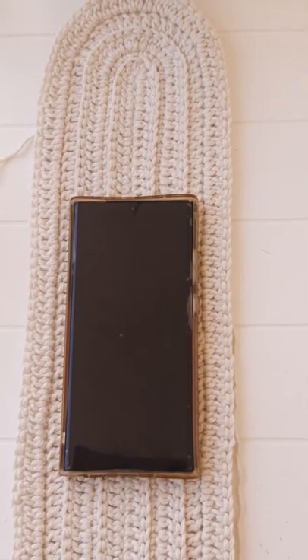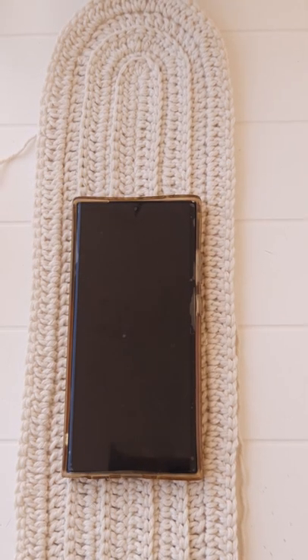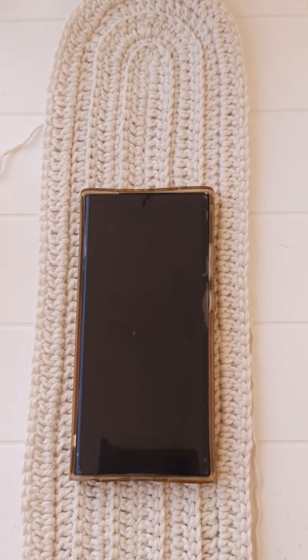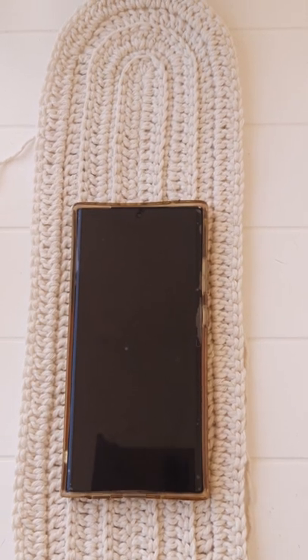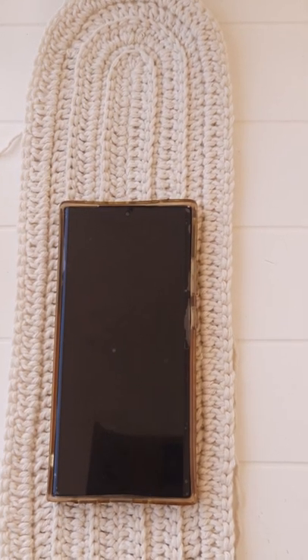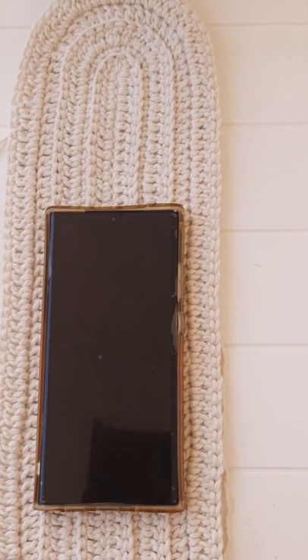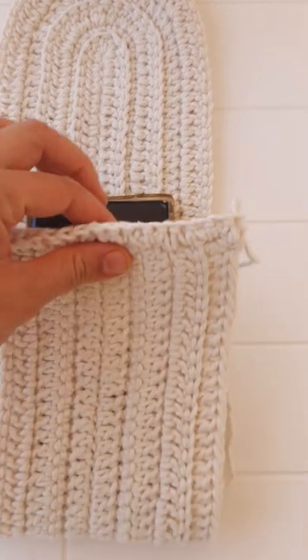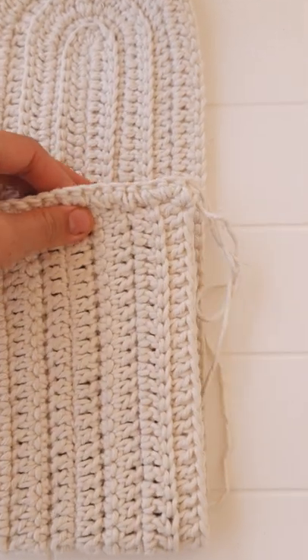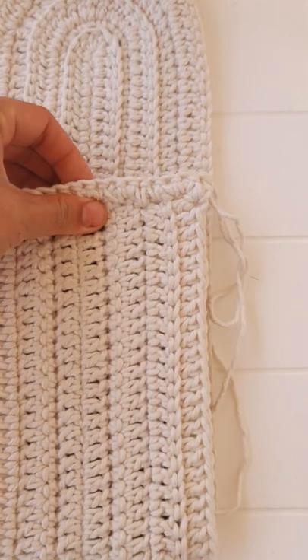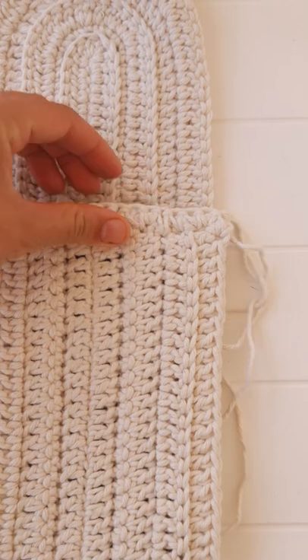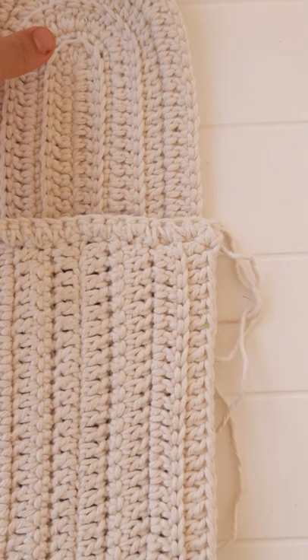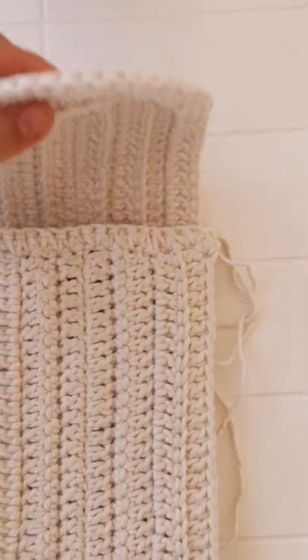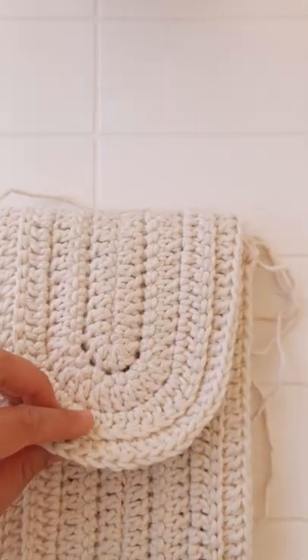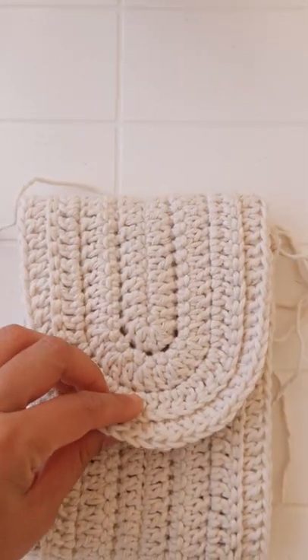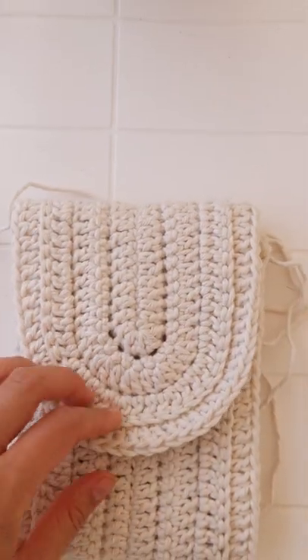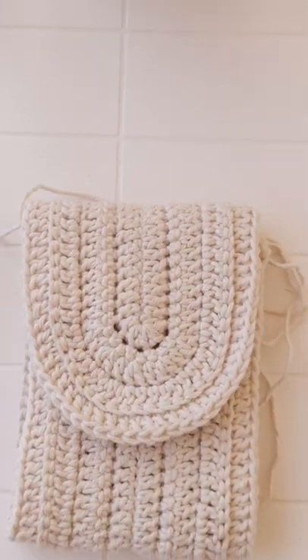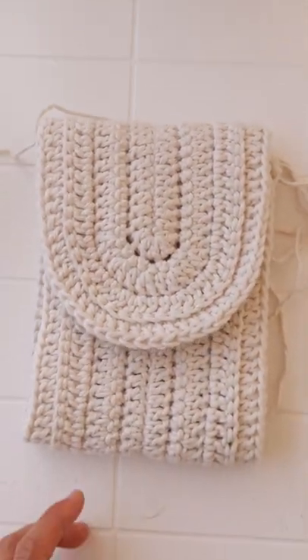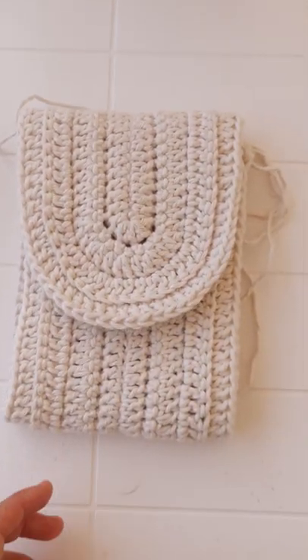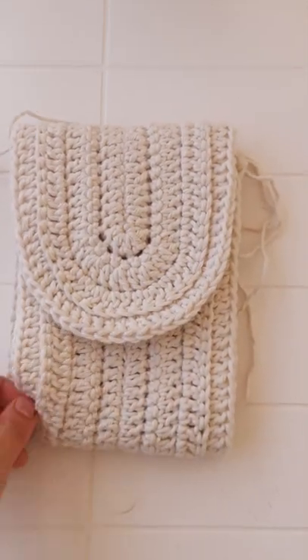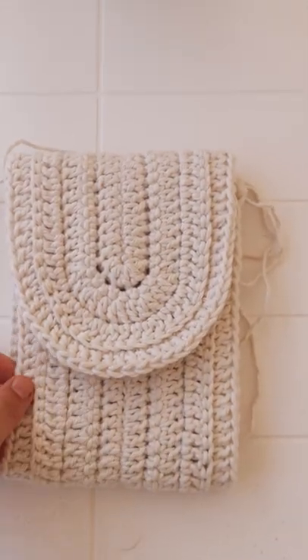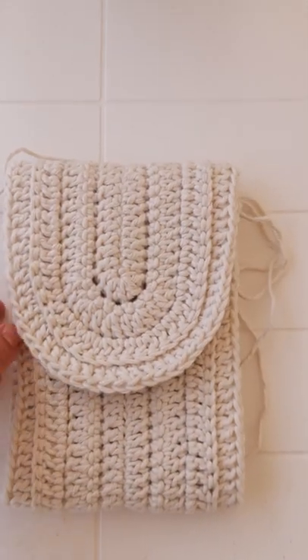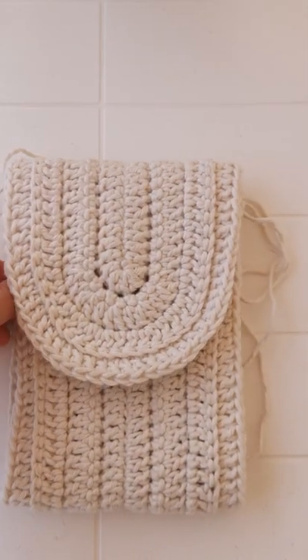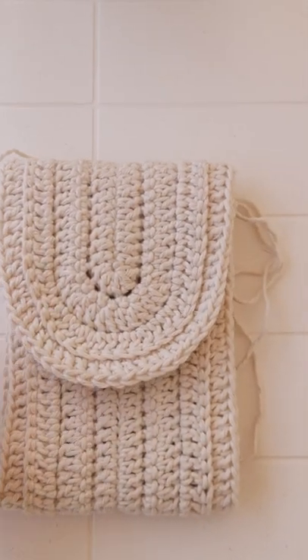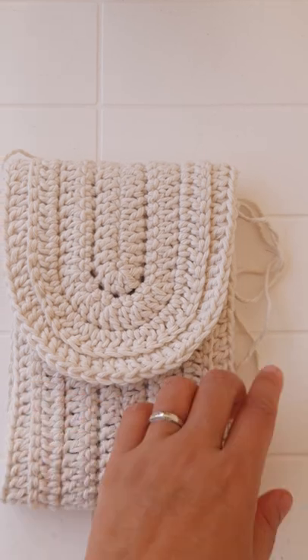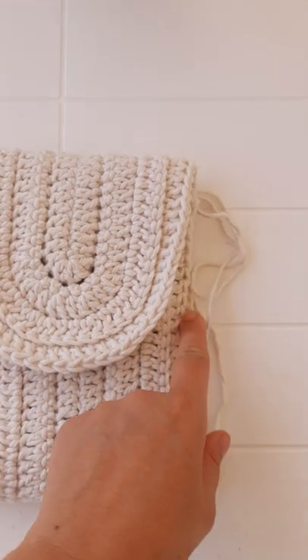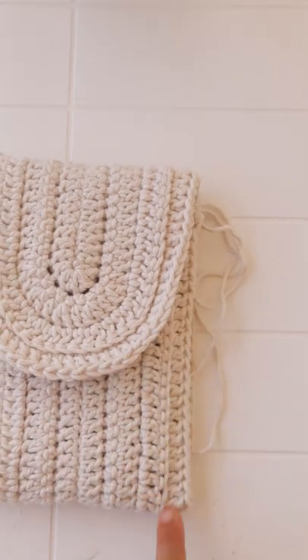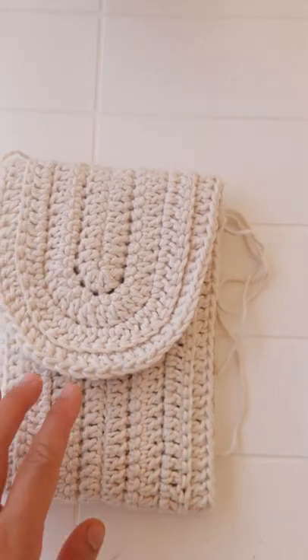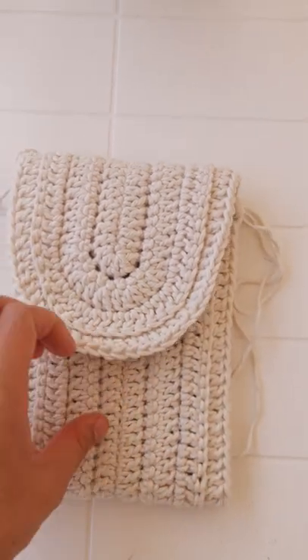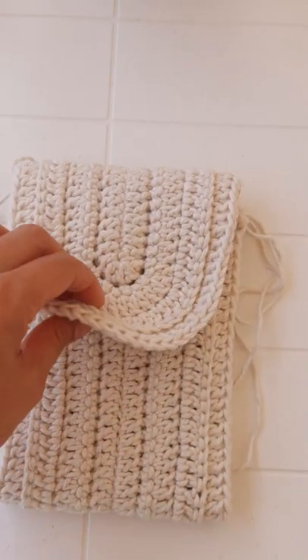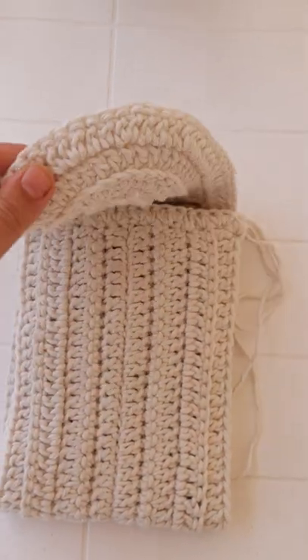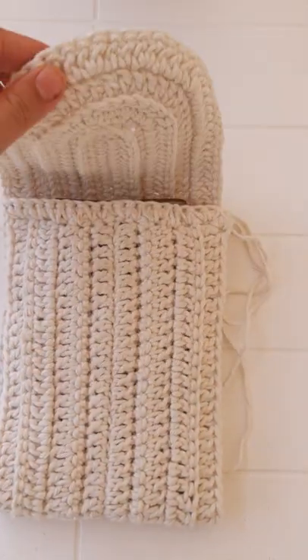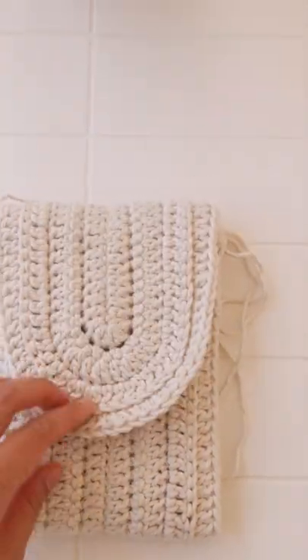After that, place your phone and fold it and you get the phone case. Then you can slip stitch on both sides and the phone case is done.